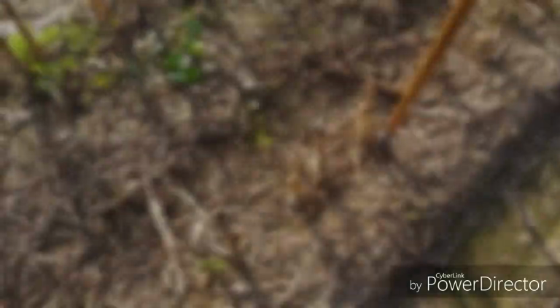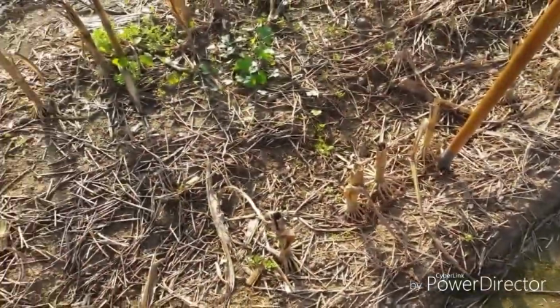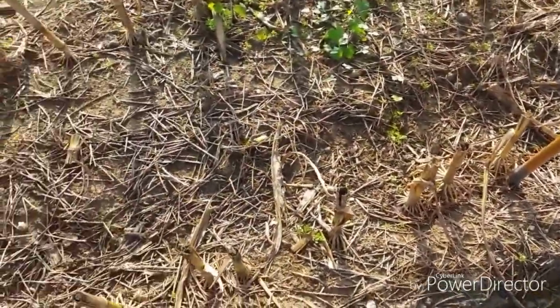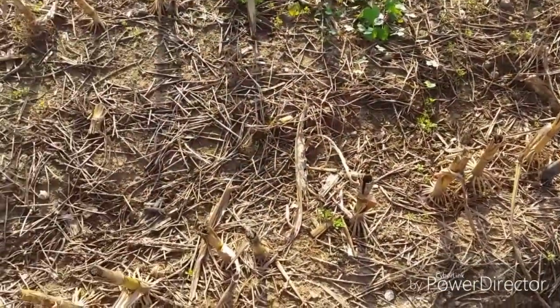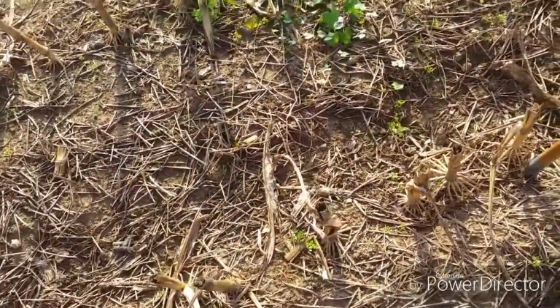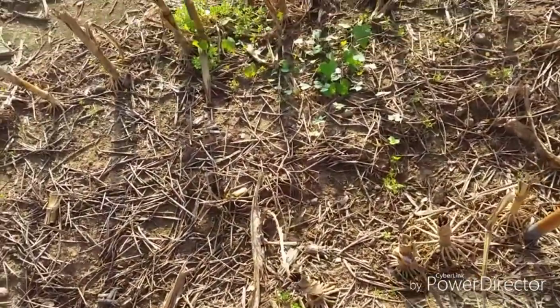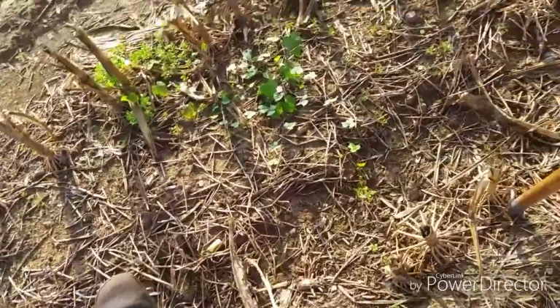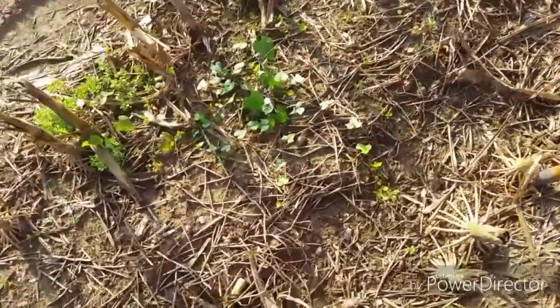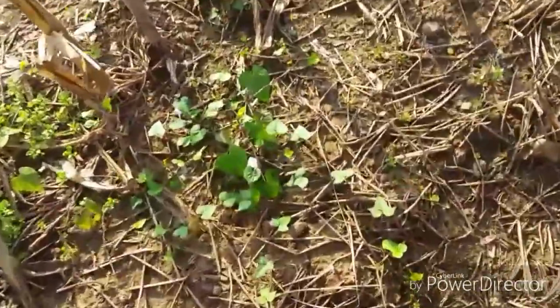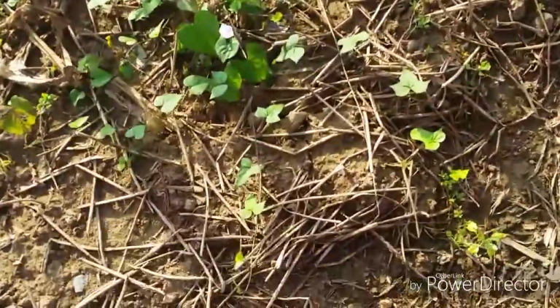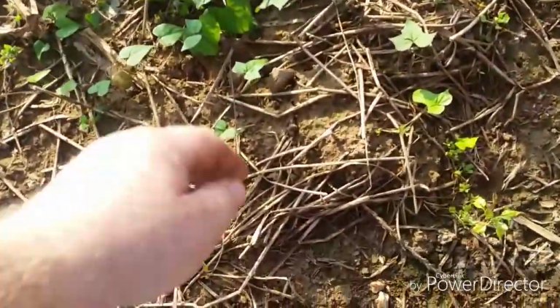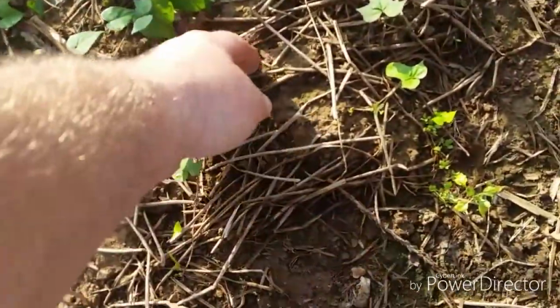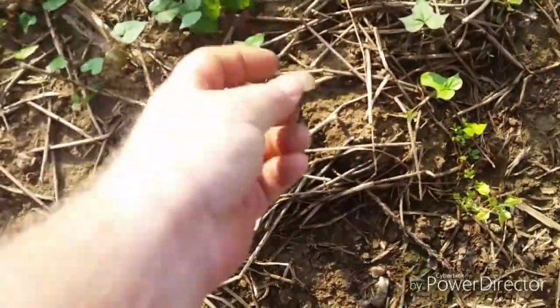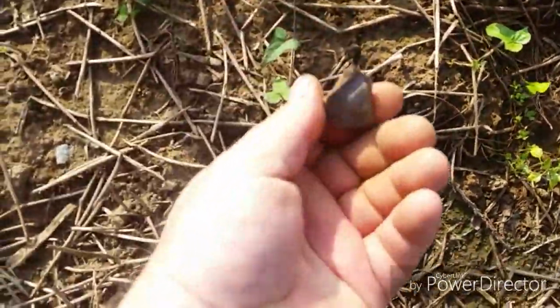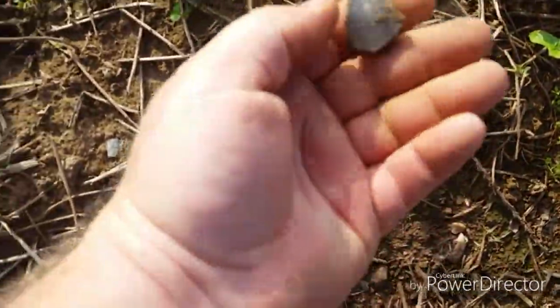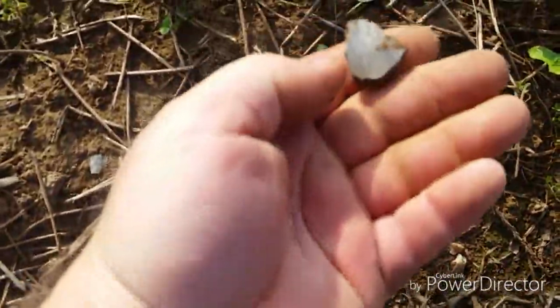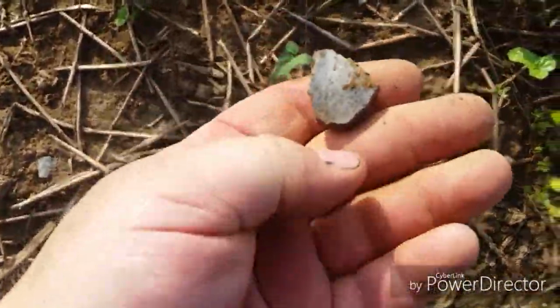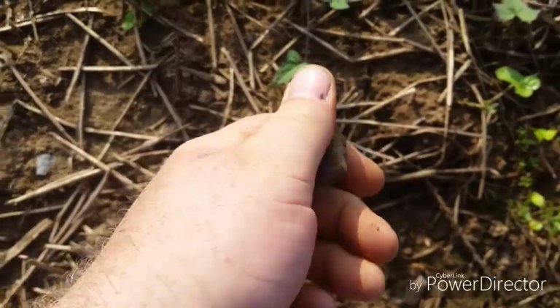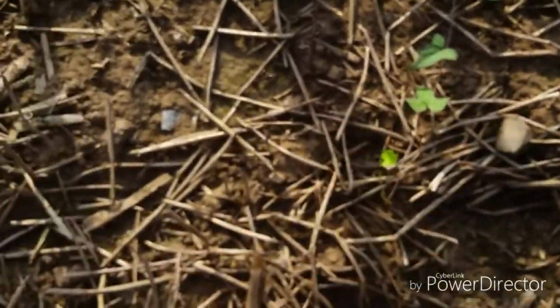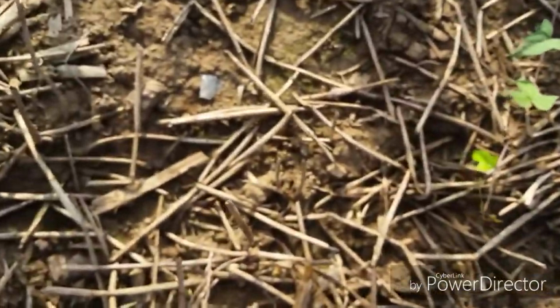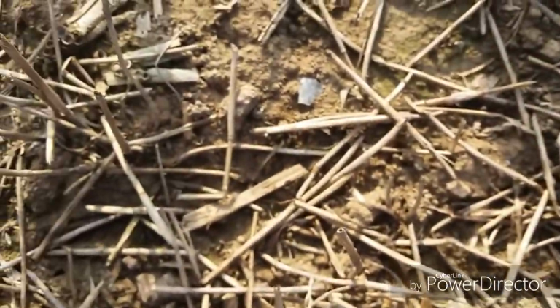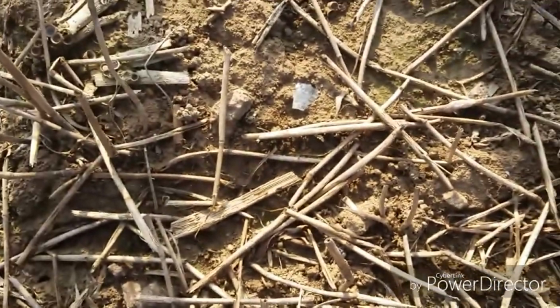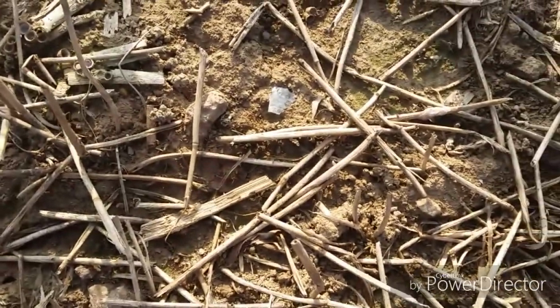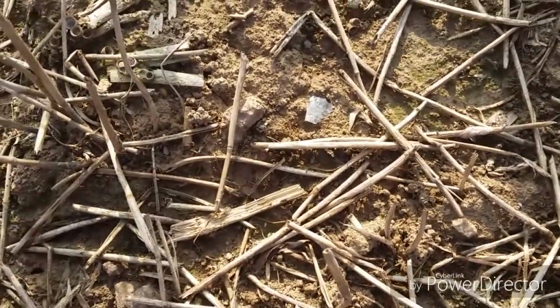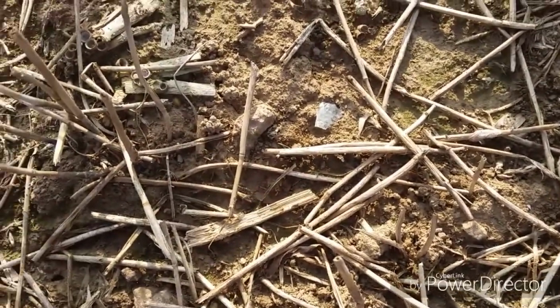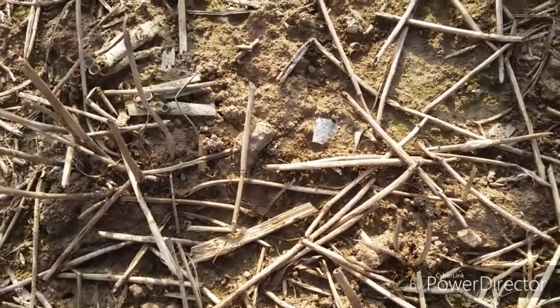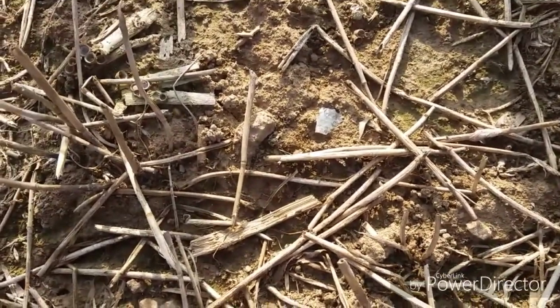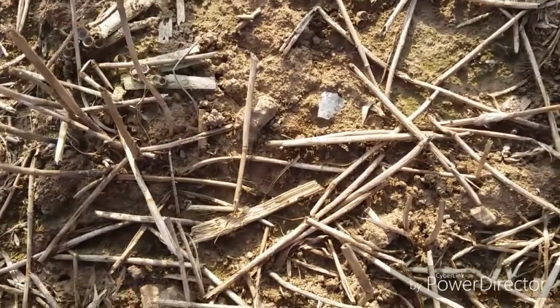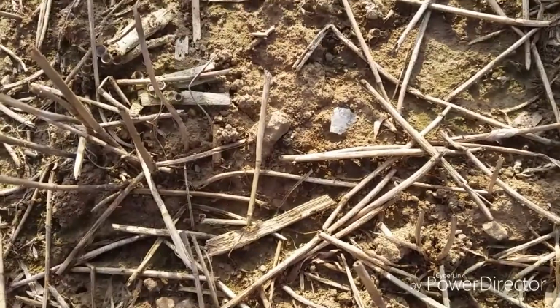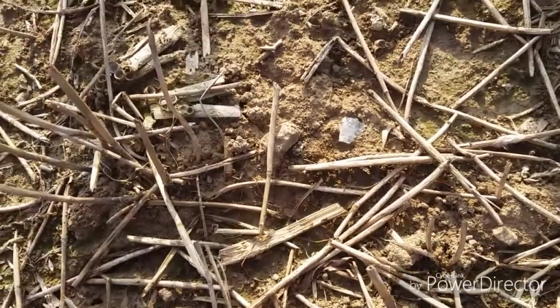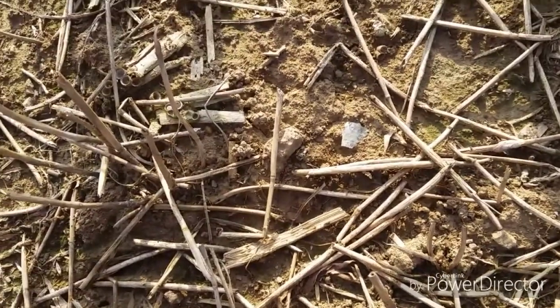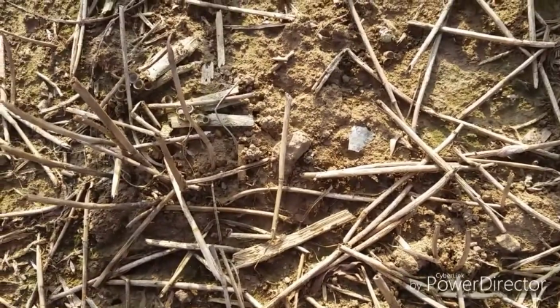Alright y'all, I've walked up on a piece of flint. I'm thinking because it's got a lot of - I've seen this right here and I flipped this out. But I see this right here and it looks like it's got workings on it. I'm hoping it's a point, or at least a triangle, or something.